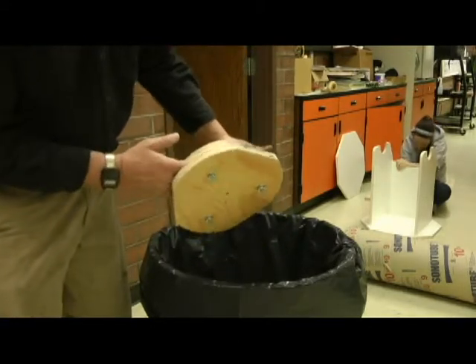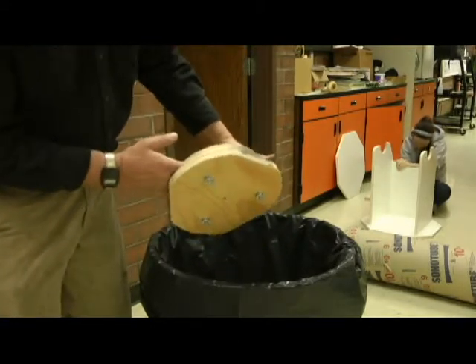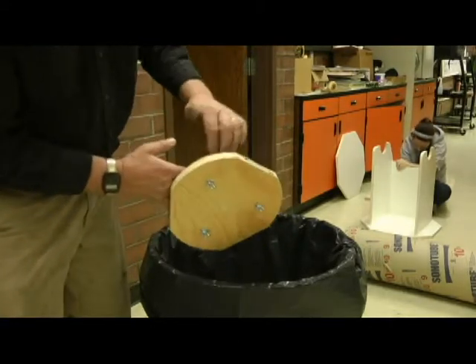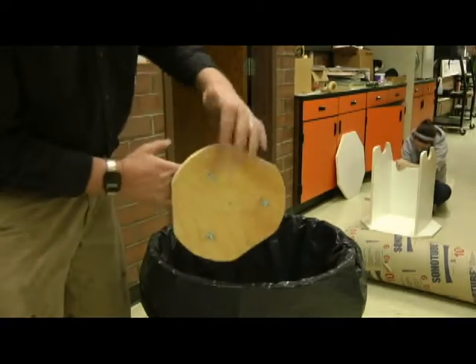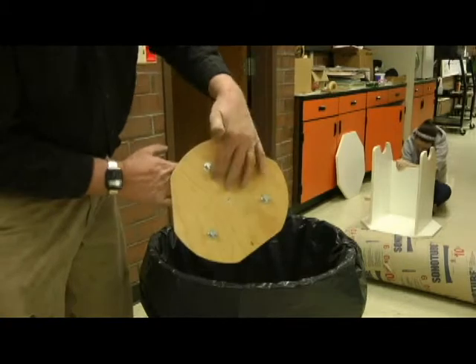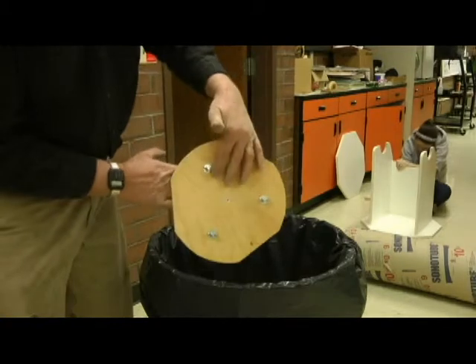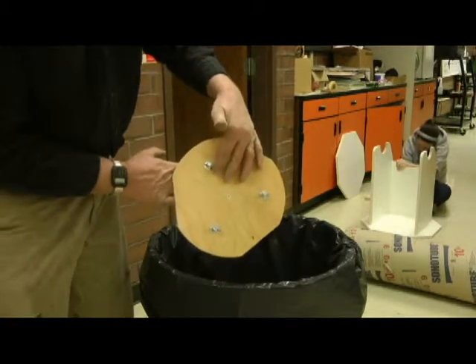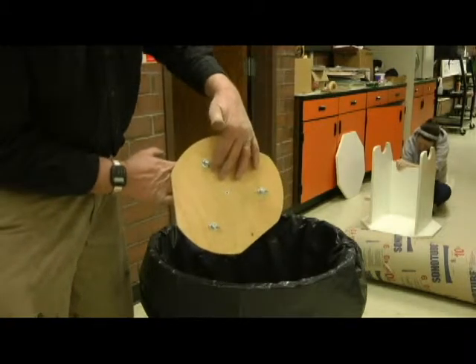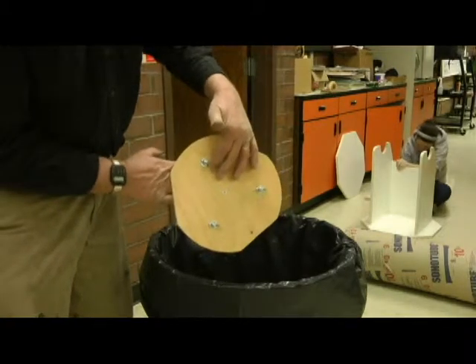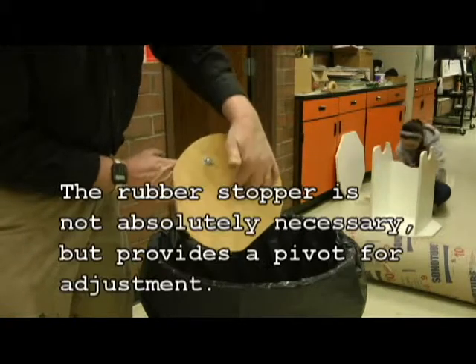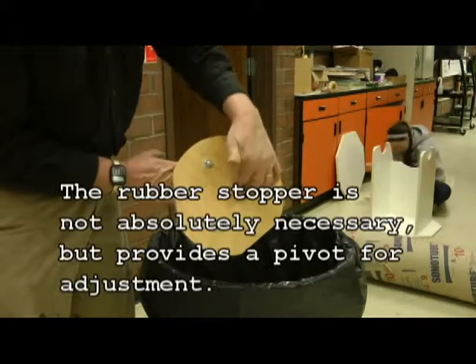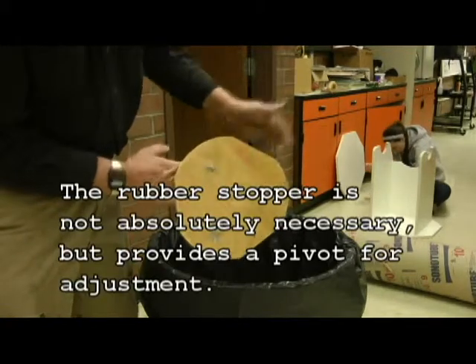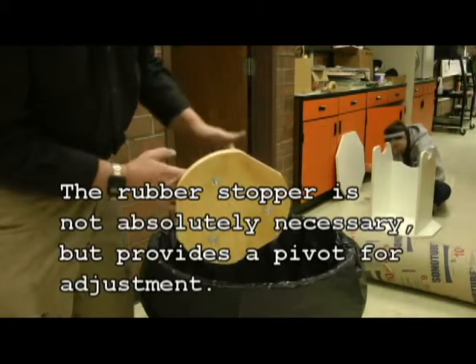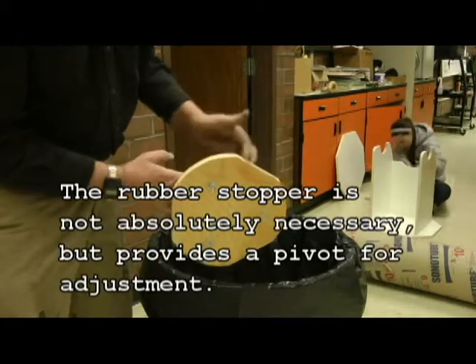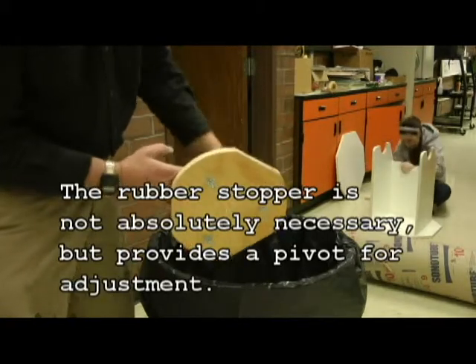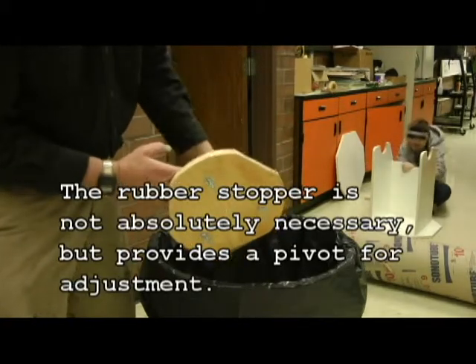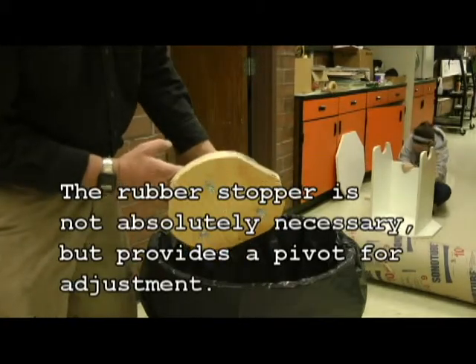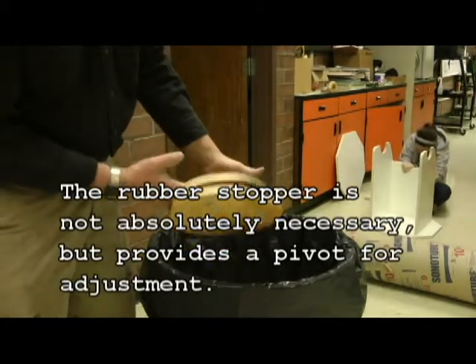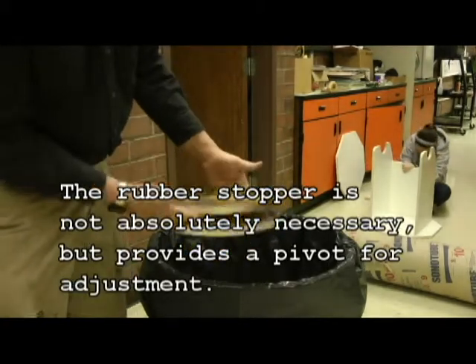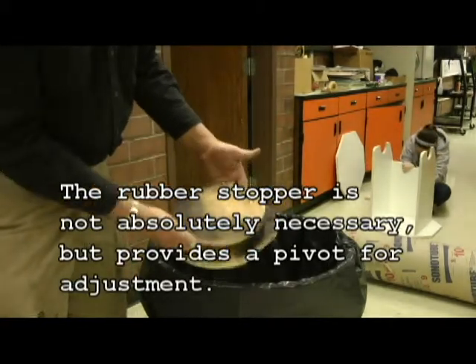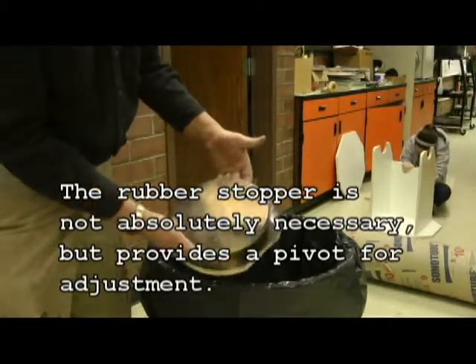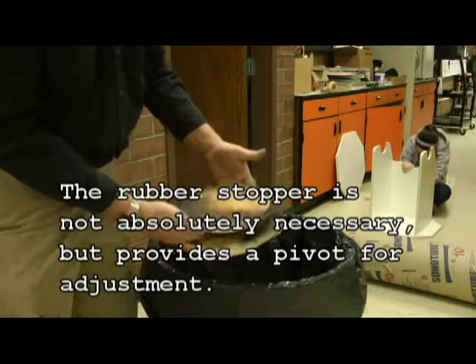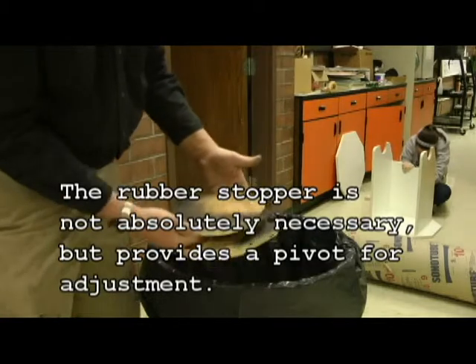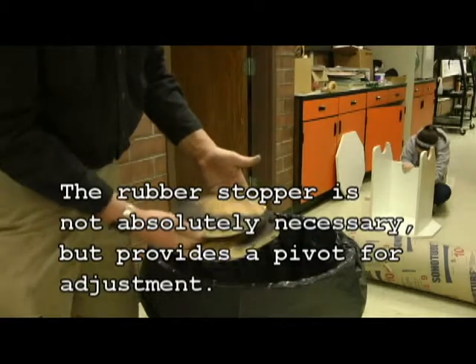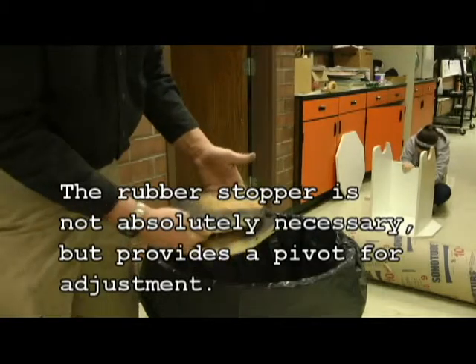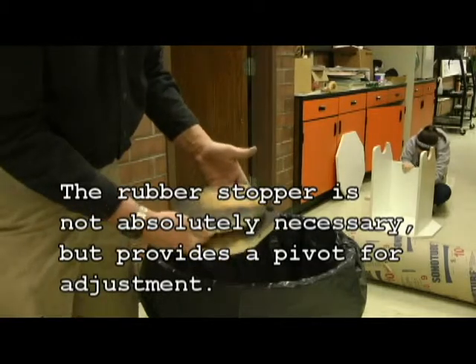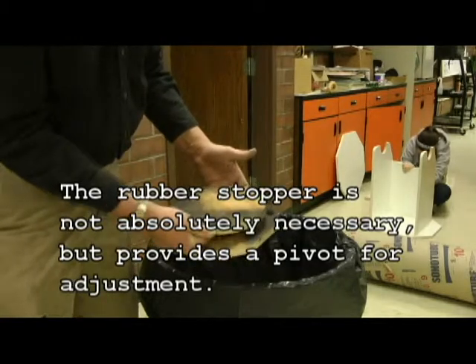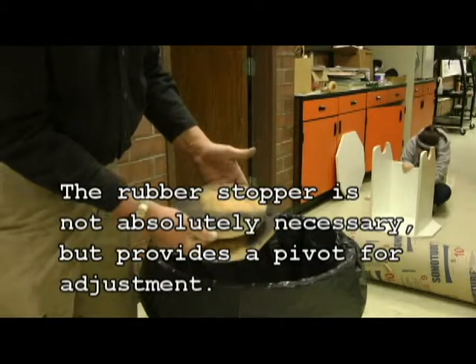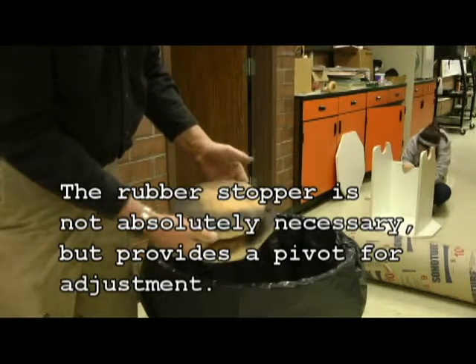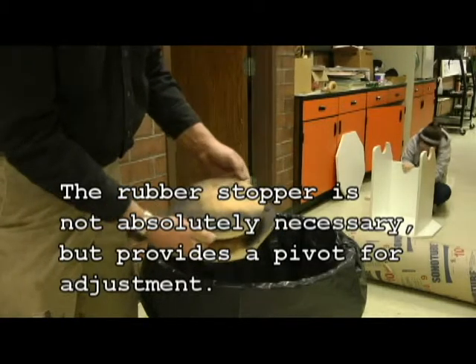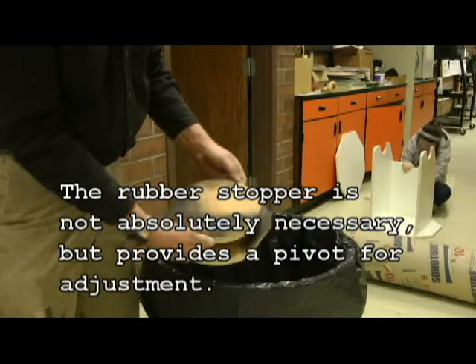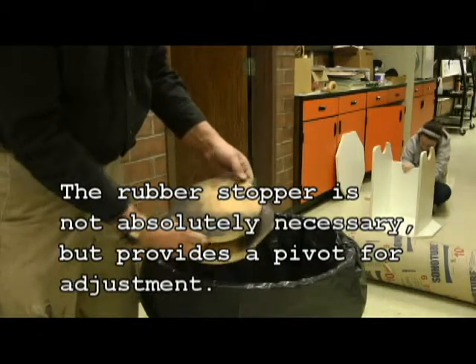These are just simple quarter-inch carriage bolts, springs, wing nuts to adjust with, and a single screw to hold the rubber stopper in place. I'll make it out of three-quarter inch plywood so that it's tough enough to handle the screws.